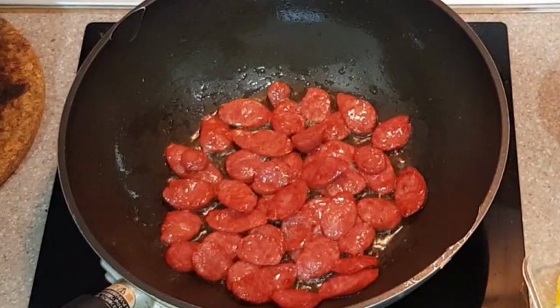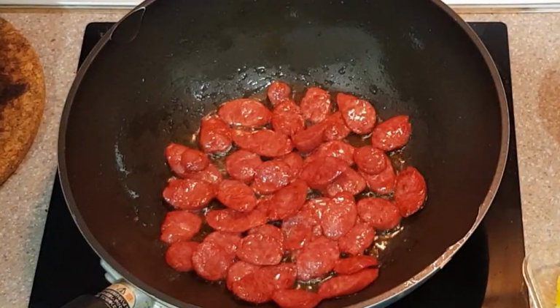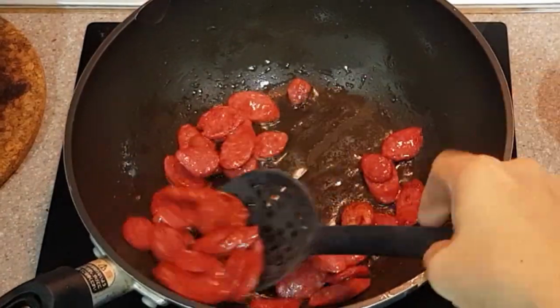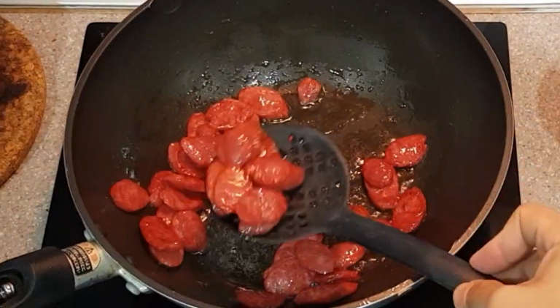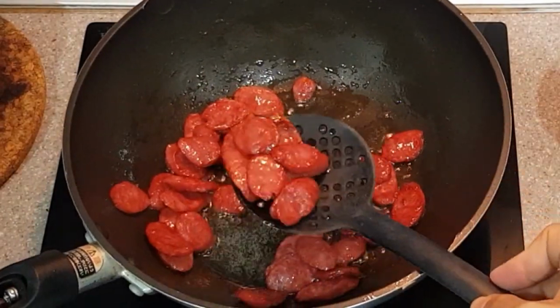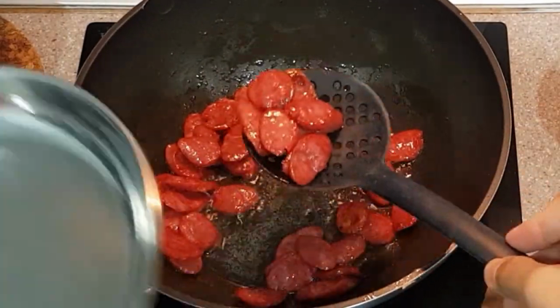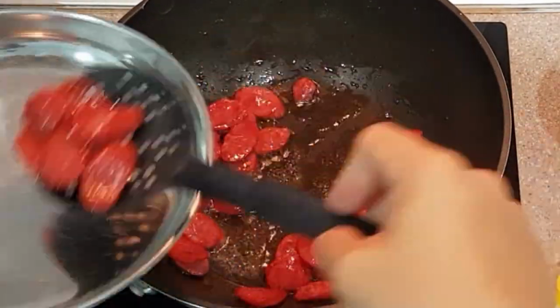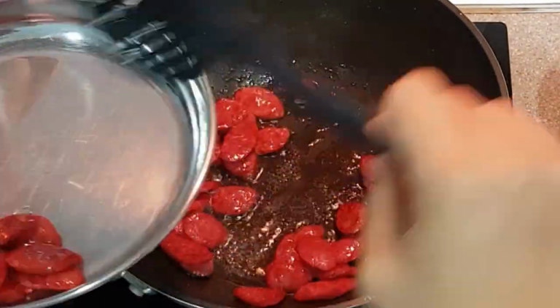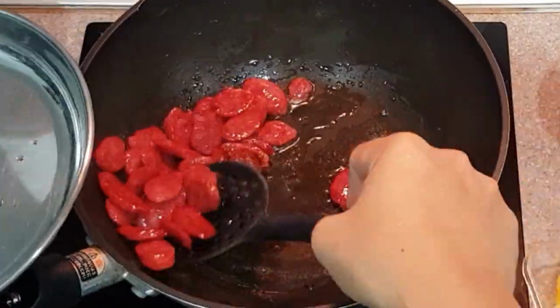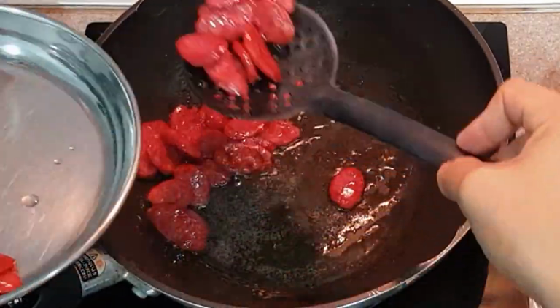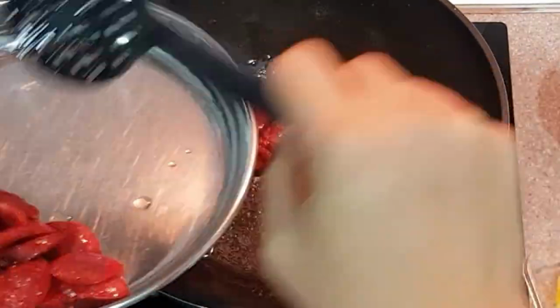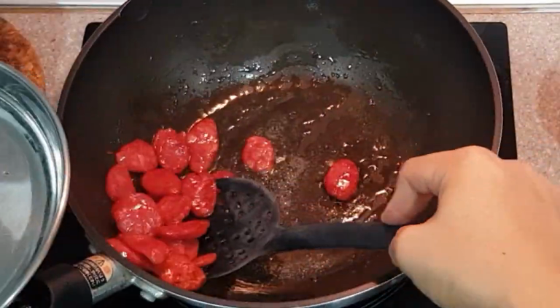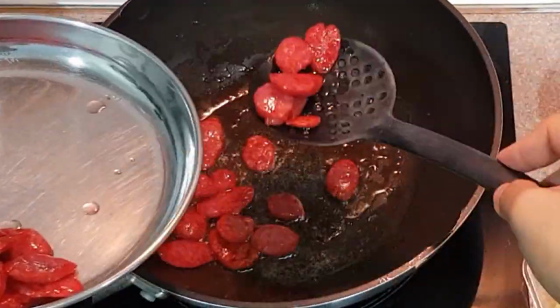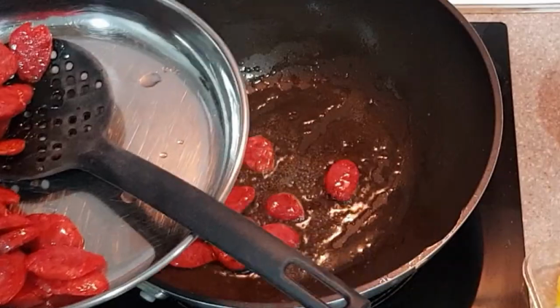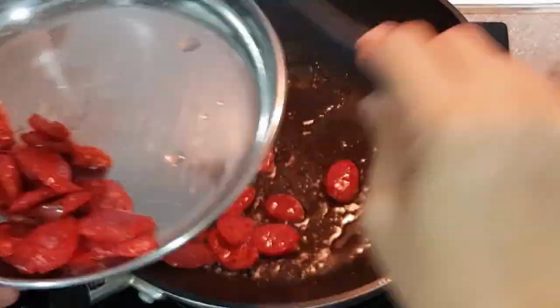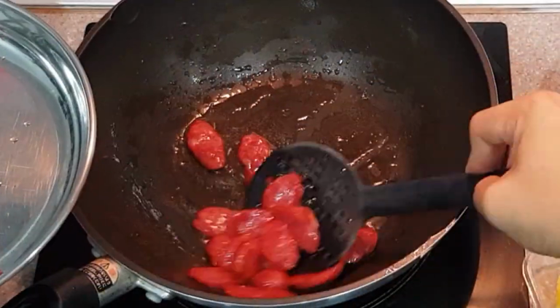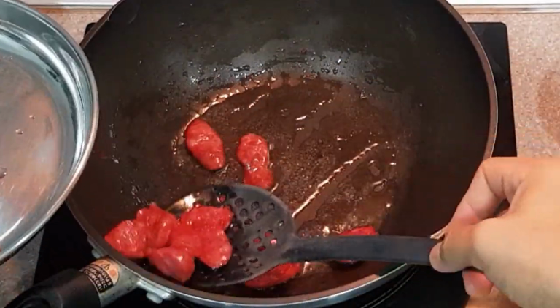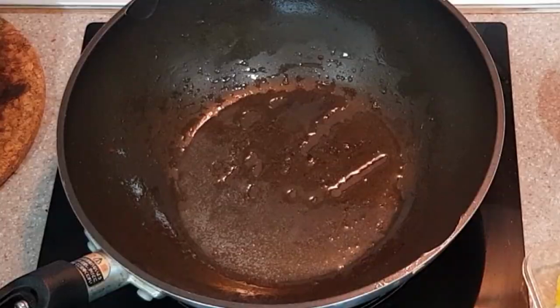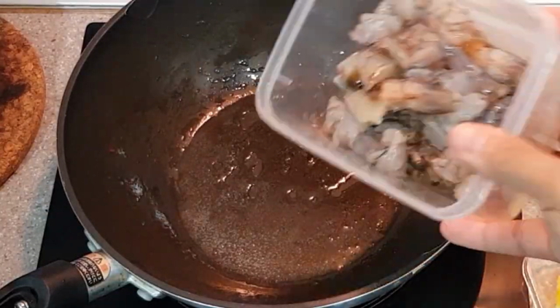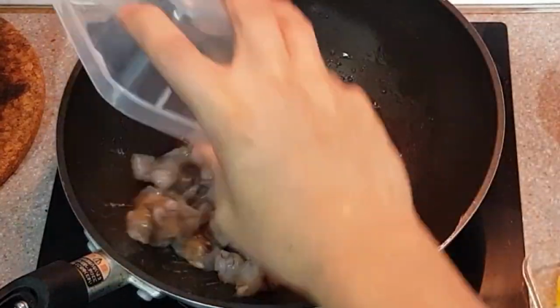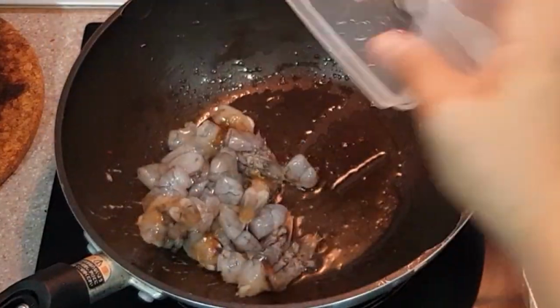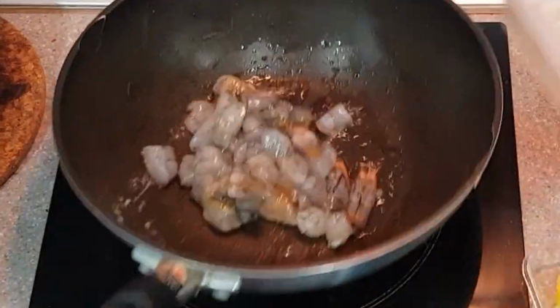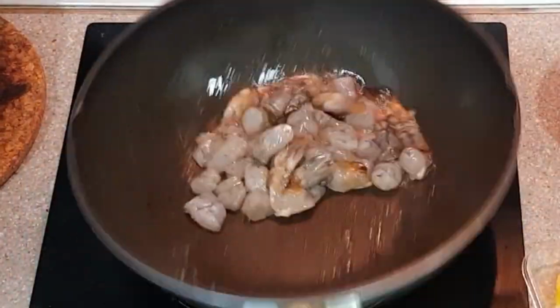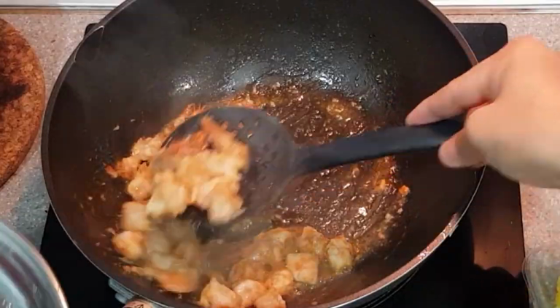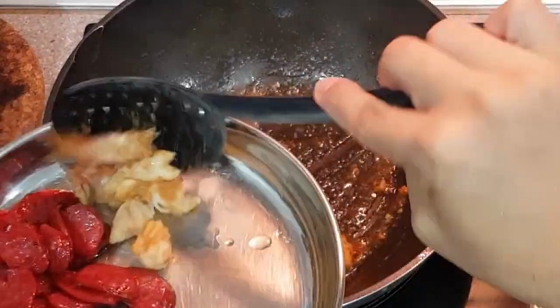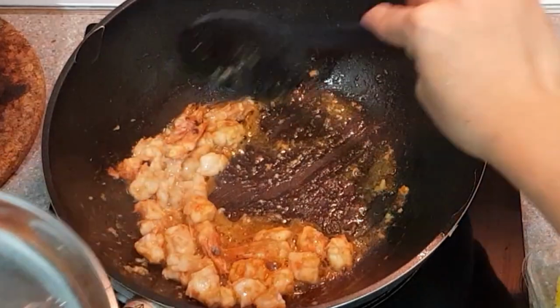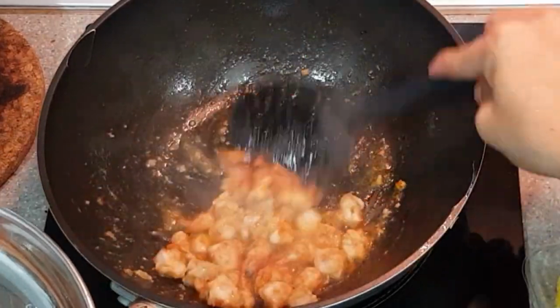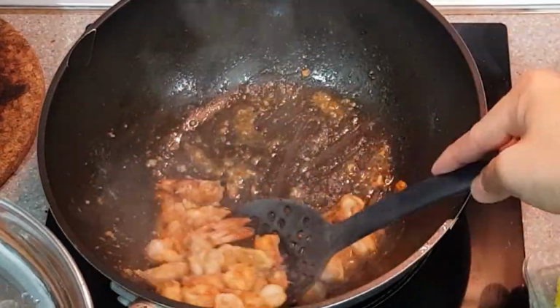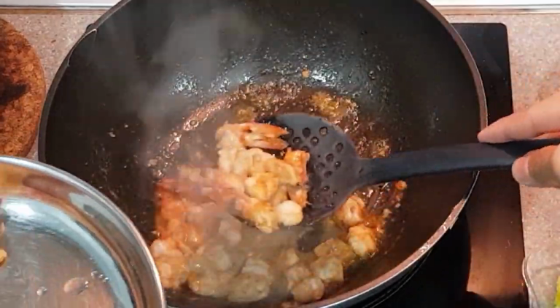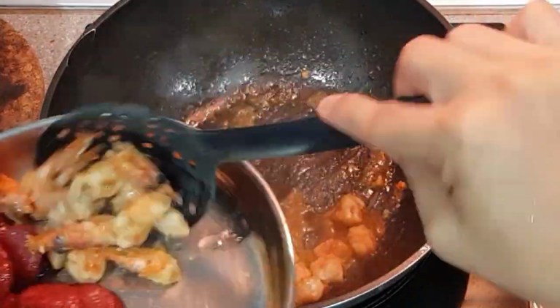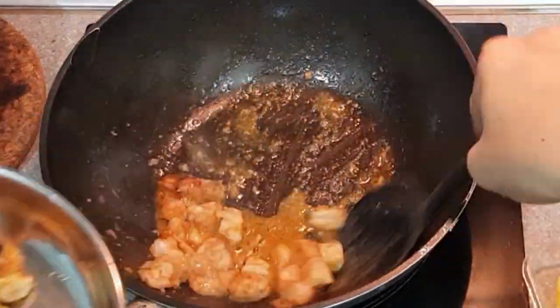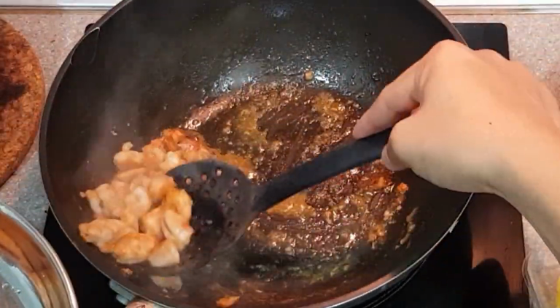Now, in a pan, we fry our sausages first. Once cooked, just scoop them out of the pan and set aside. After which, we fry our shrimps. Once cooked, set them aside together with the sausage for later use.